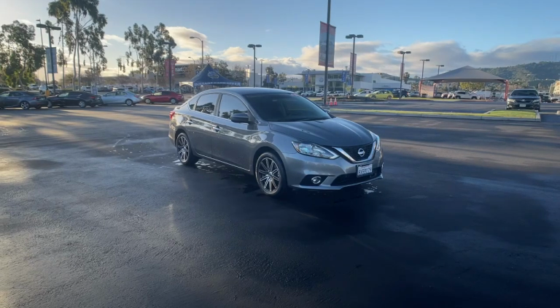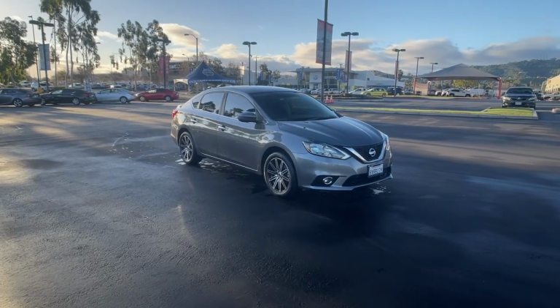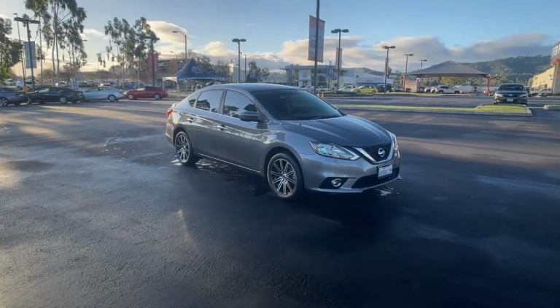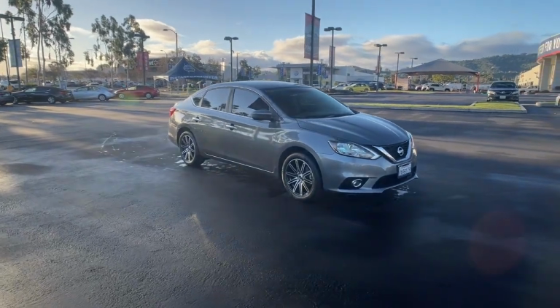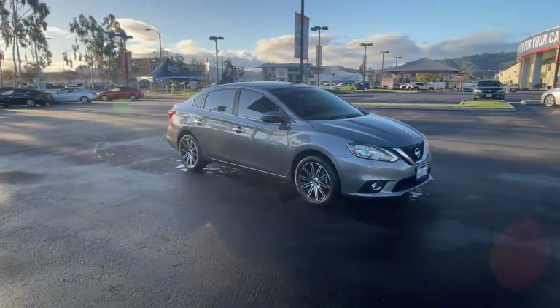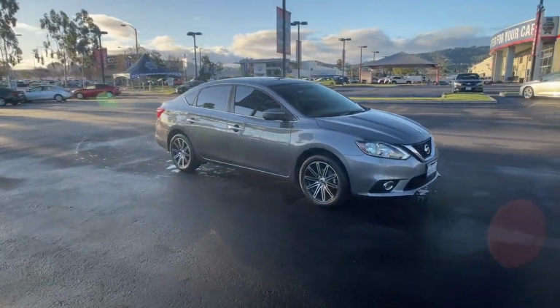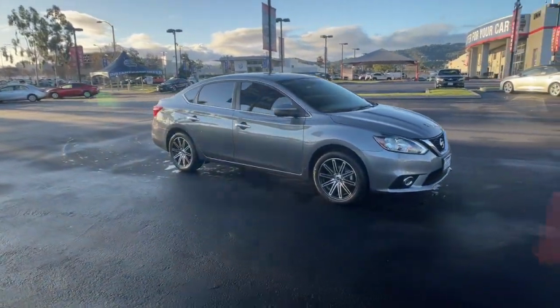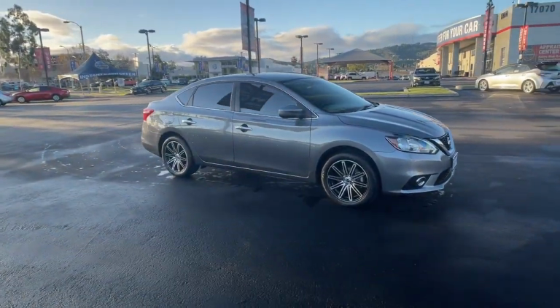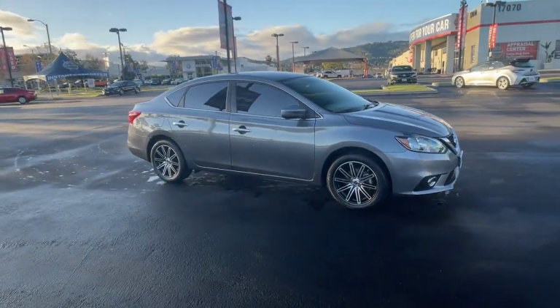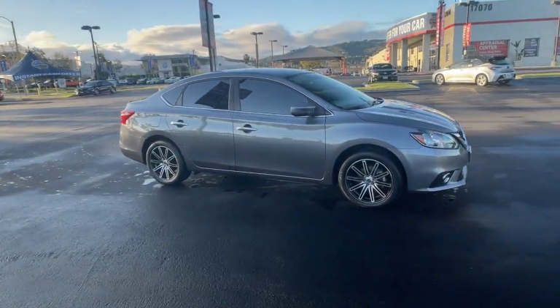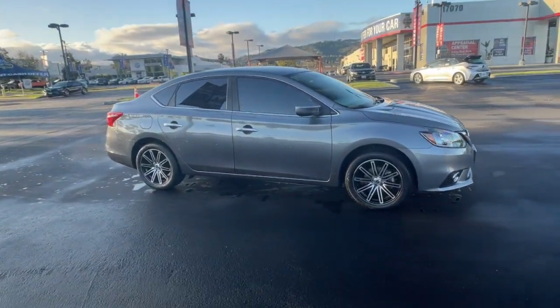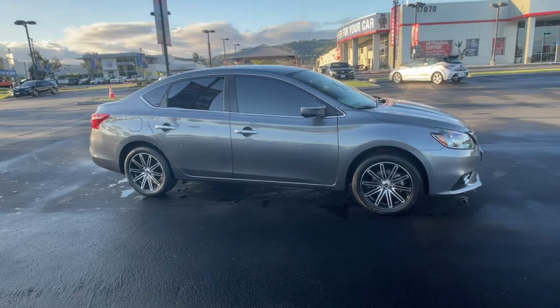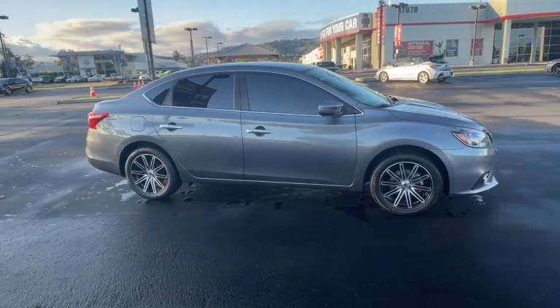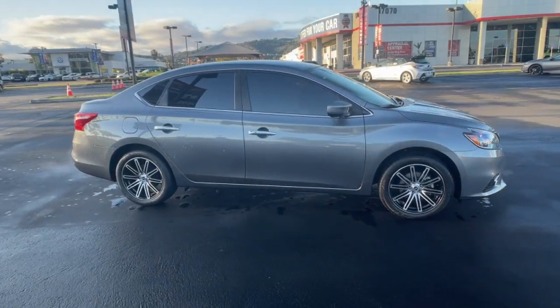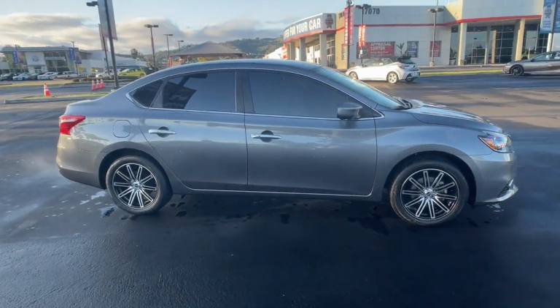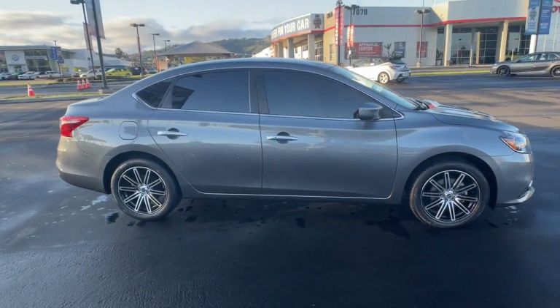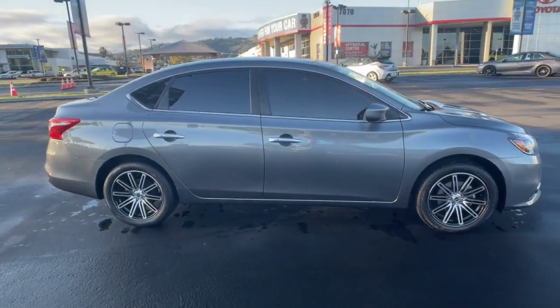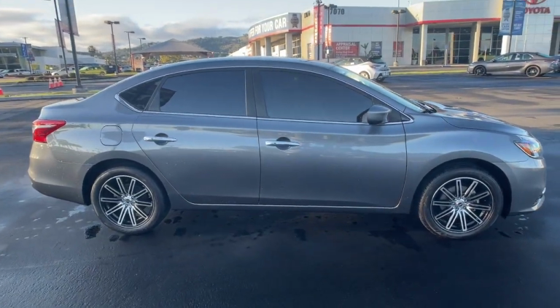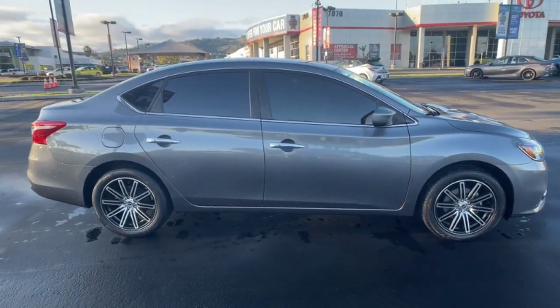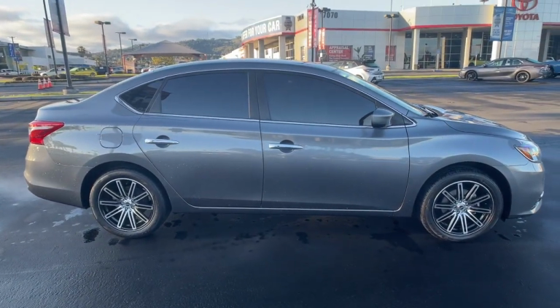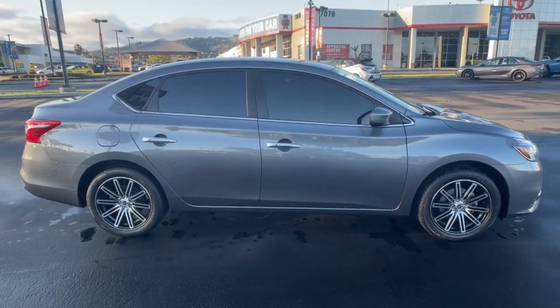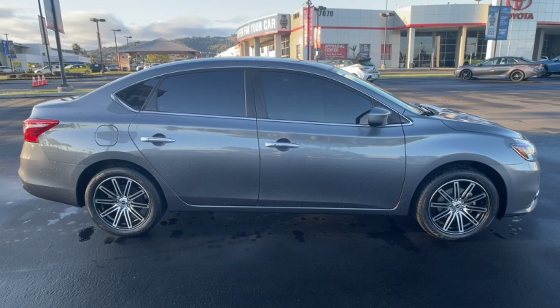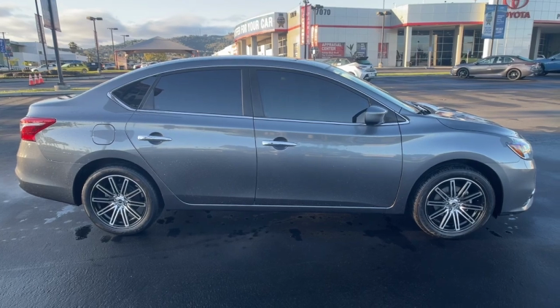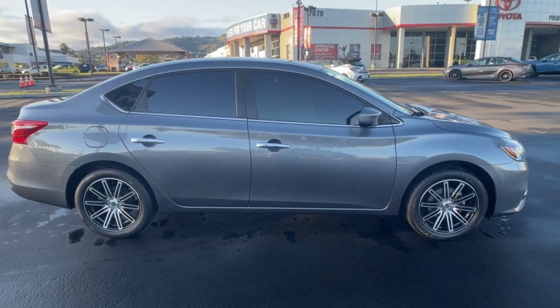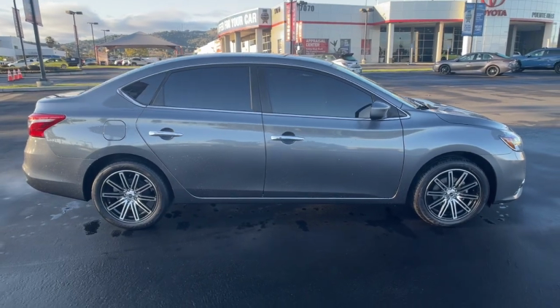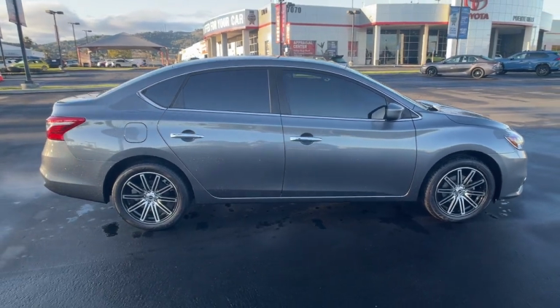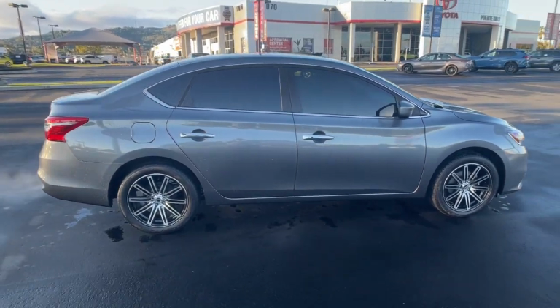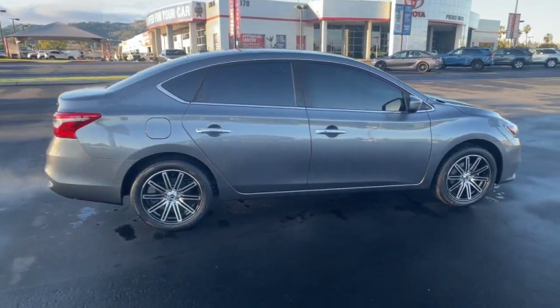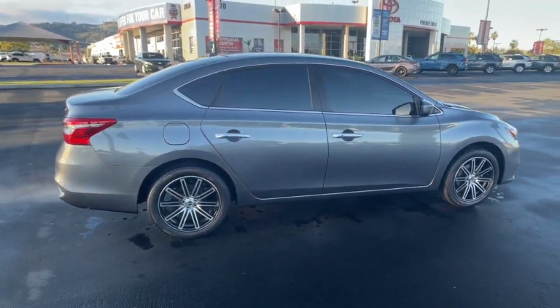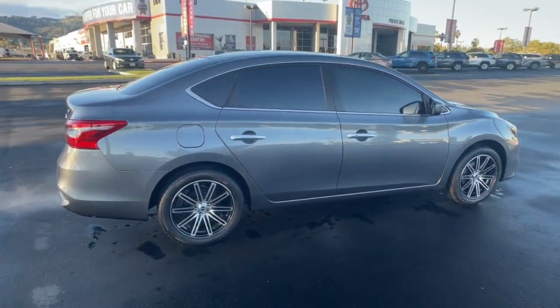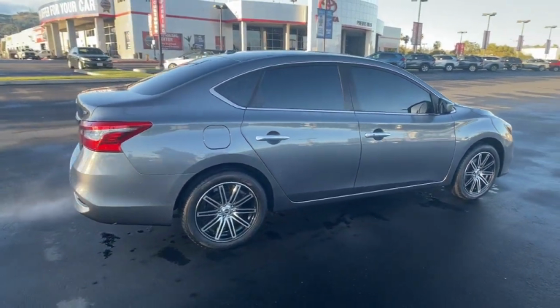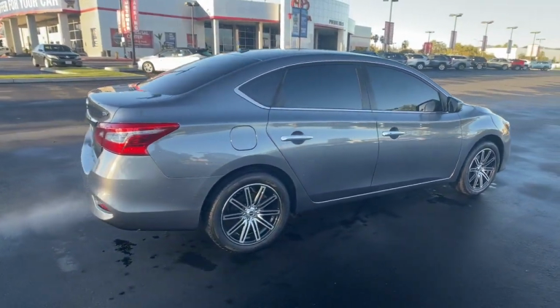Looking for your dream car? It could be the 2018 Nissan Sentra. With less than 30,000 miles on the odometer, this vehicle stands out from the rest. This roomy Sentra makes your daily drive fun, comfortable, and convenient.